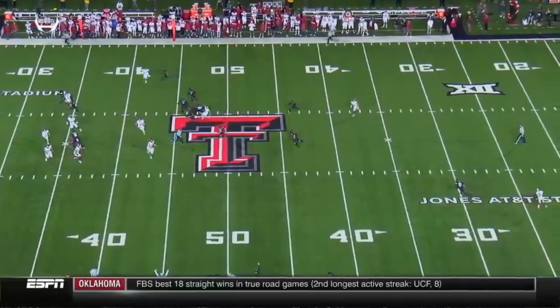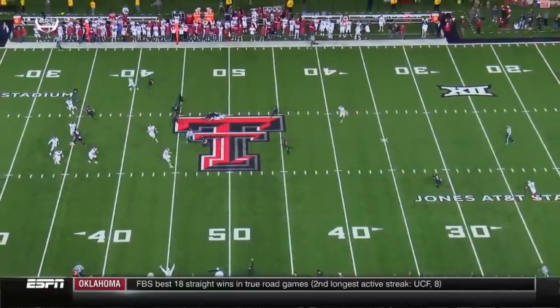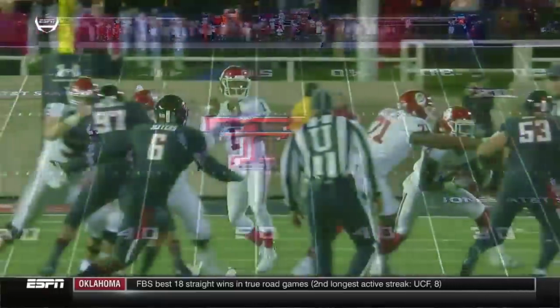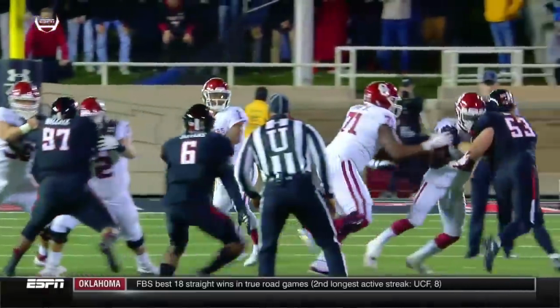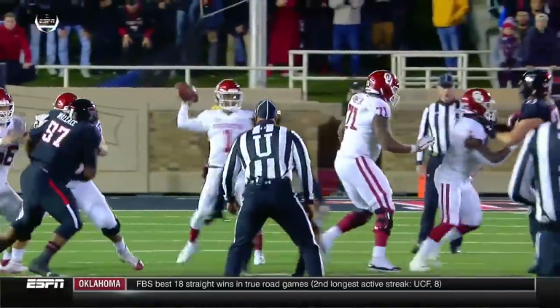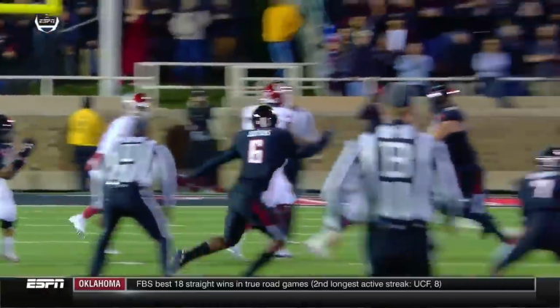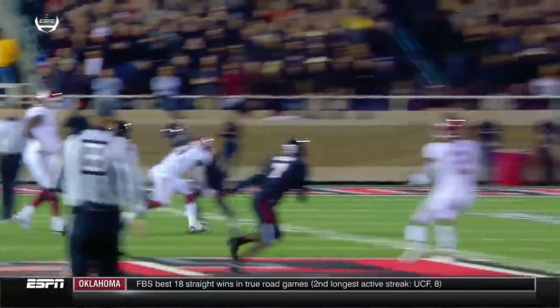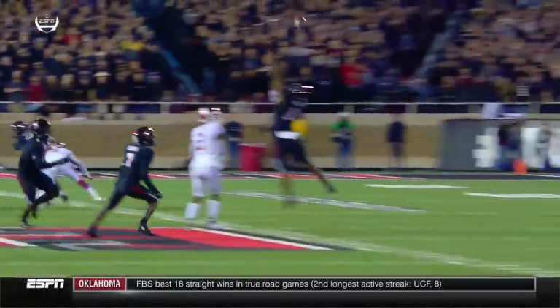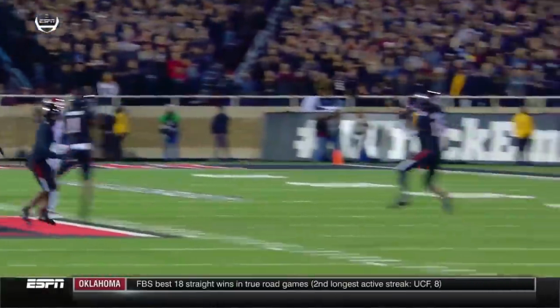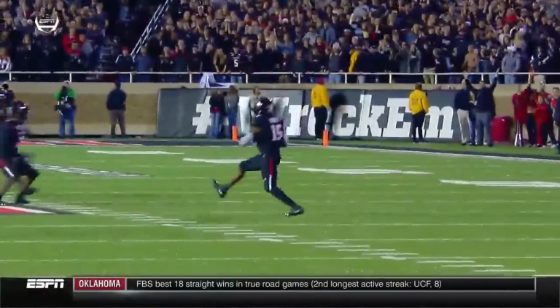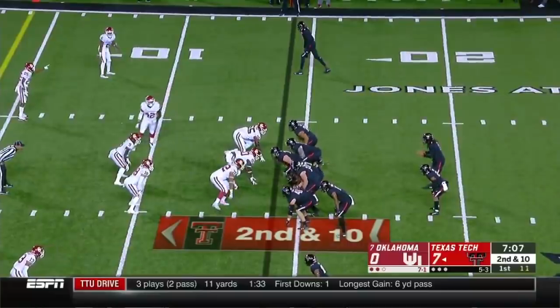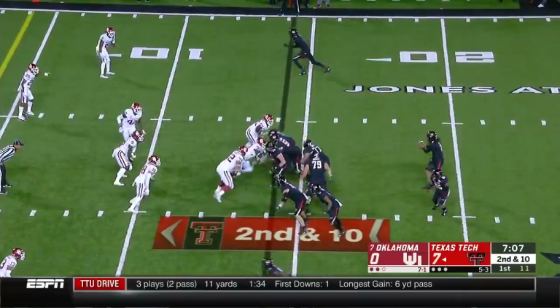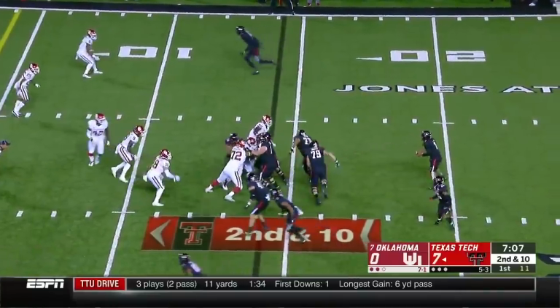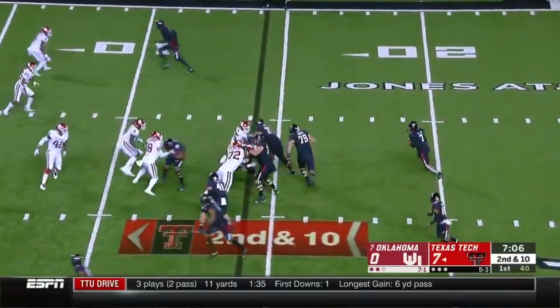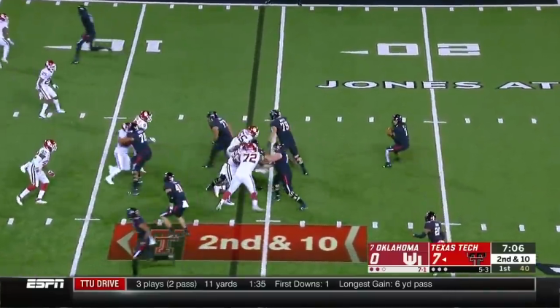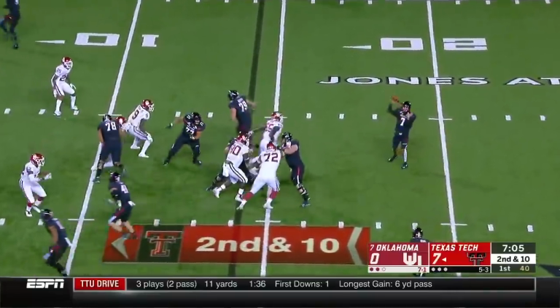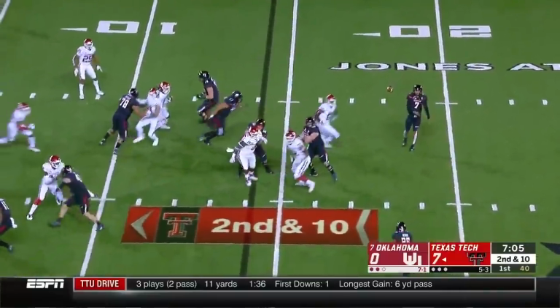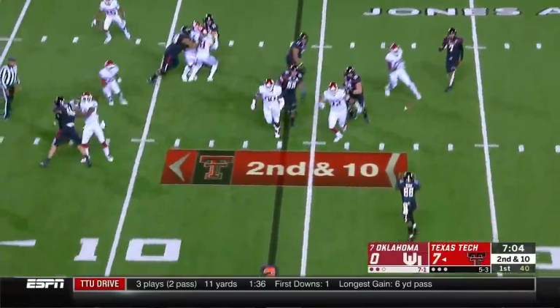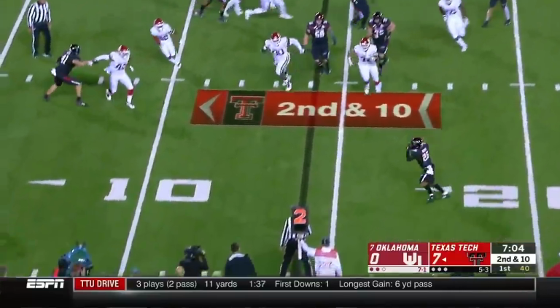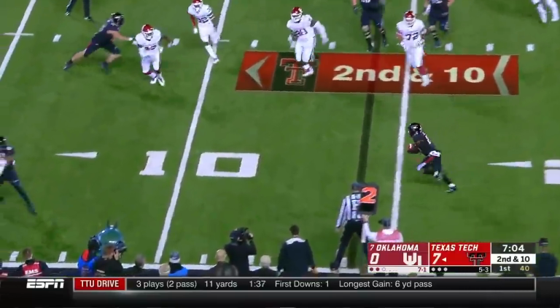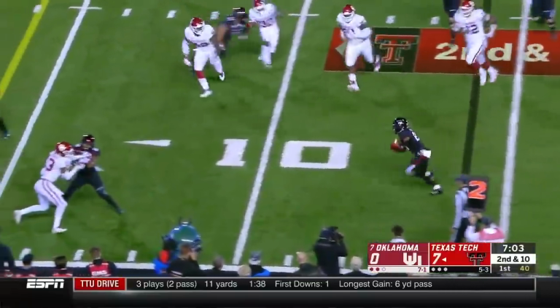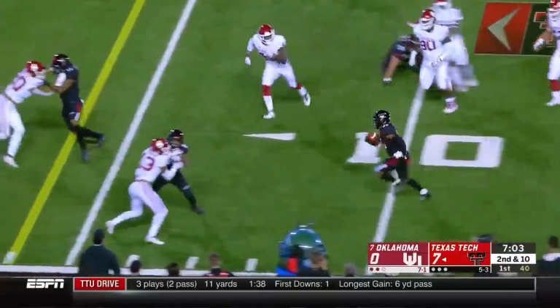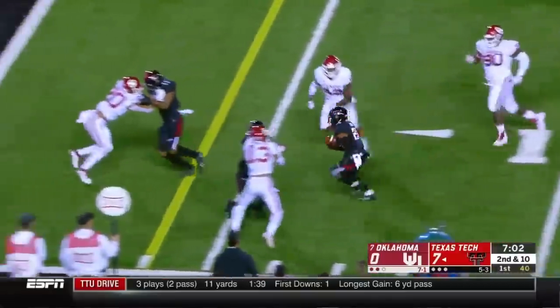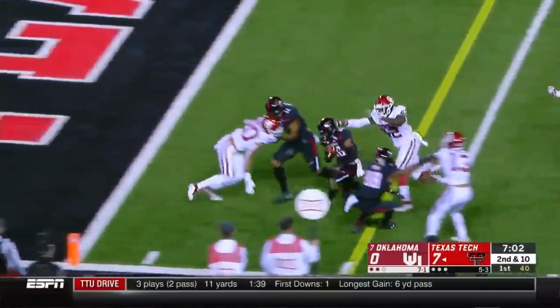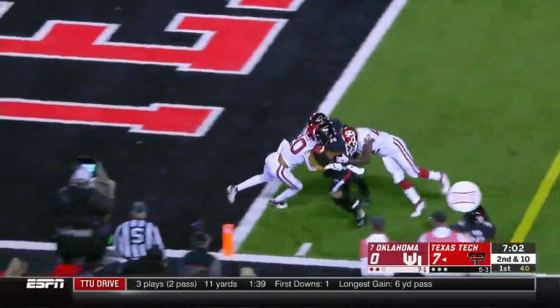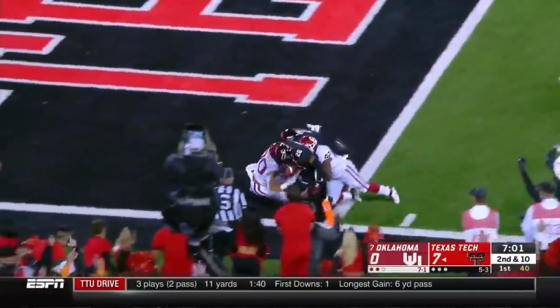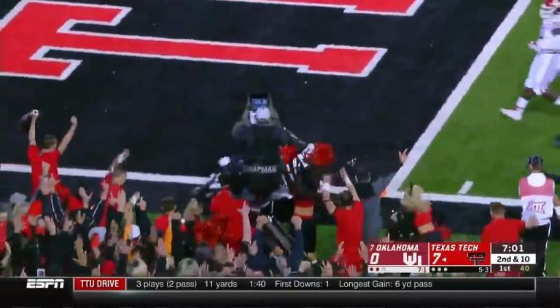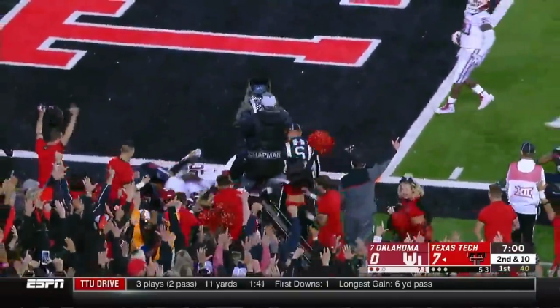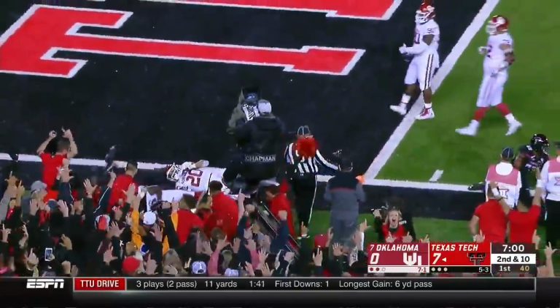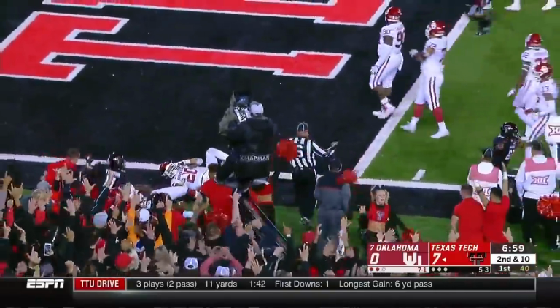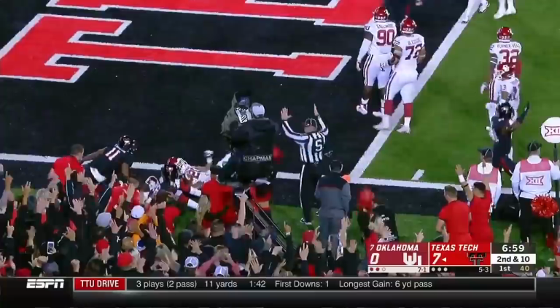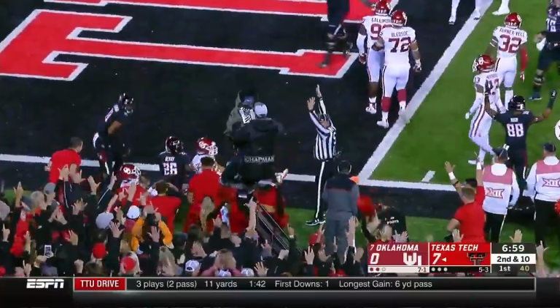Clearly, Kyler Murray's a little bit rattled to start this football game. That brings a running element, but he's going to throw — a handoff to Henry to the goal line. Touchdown.